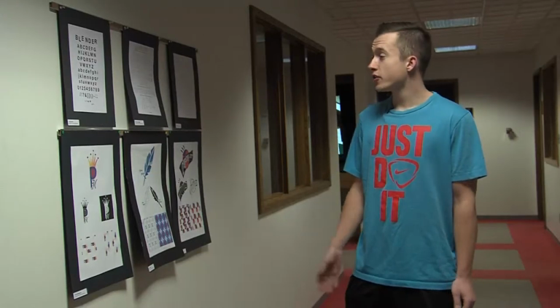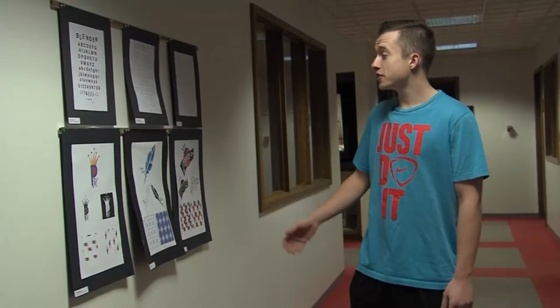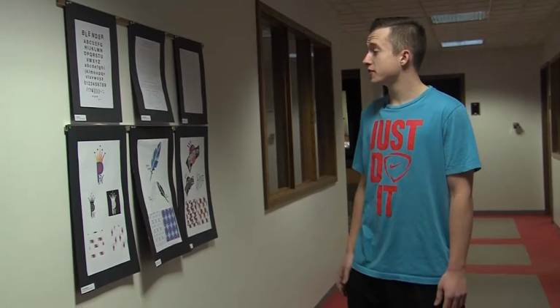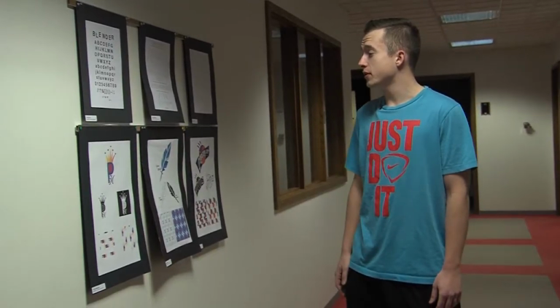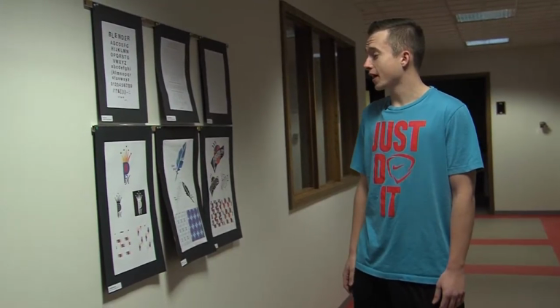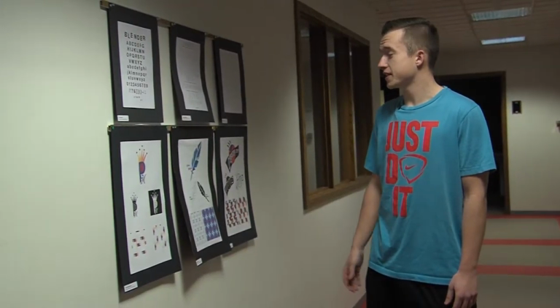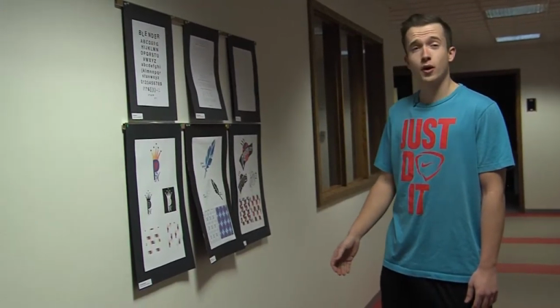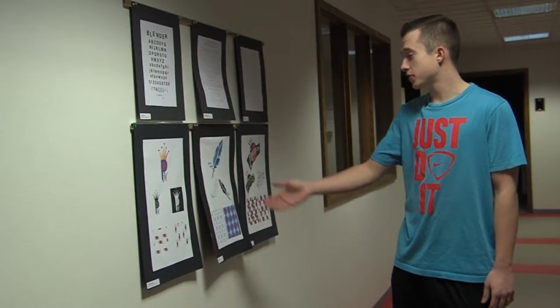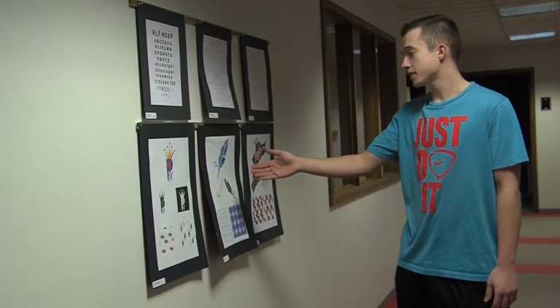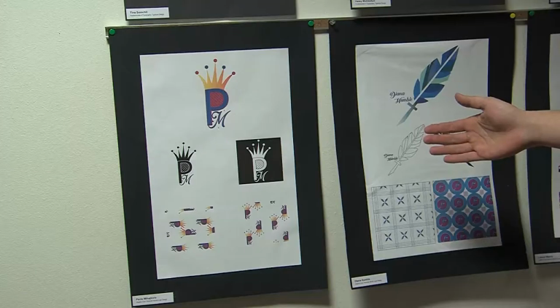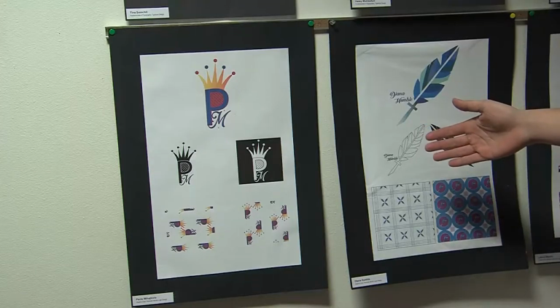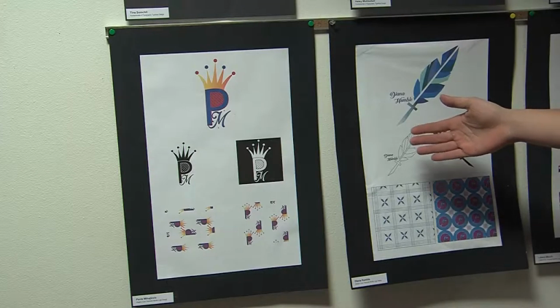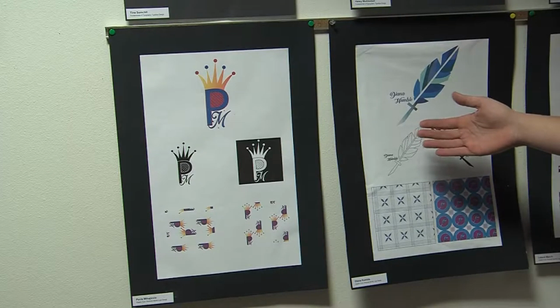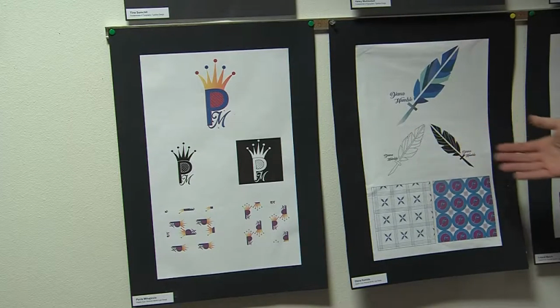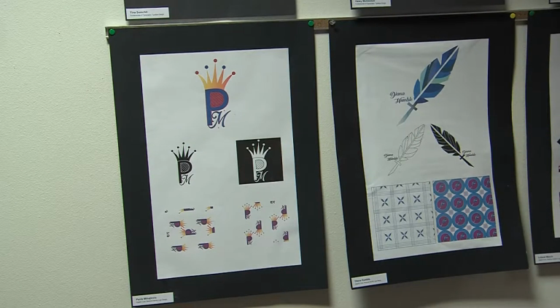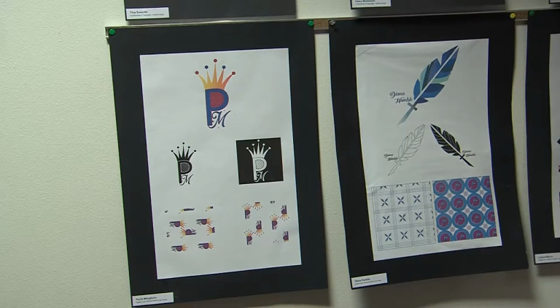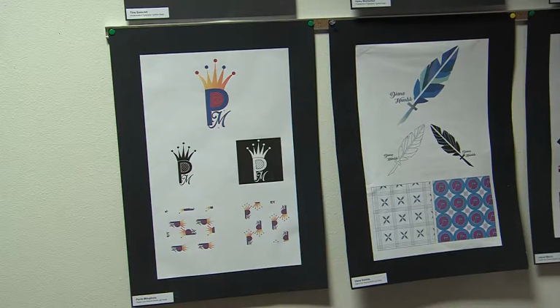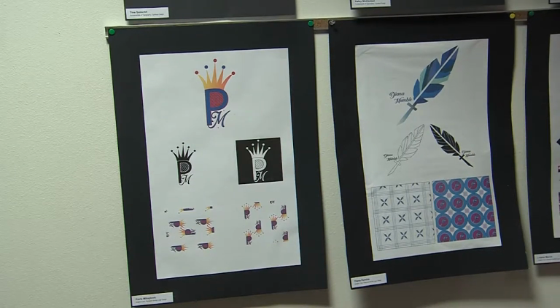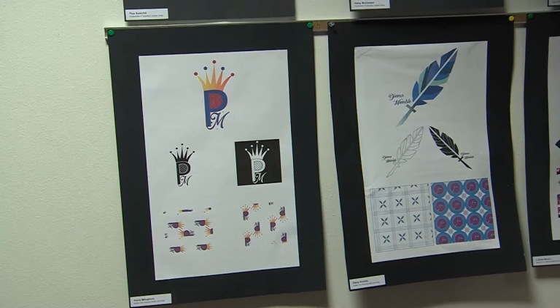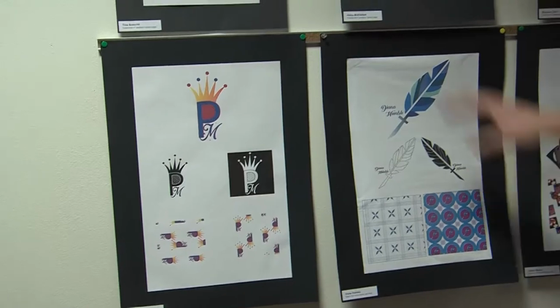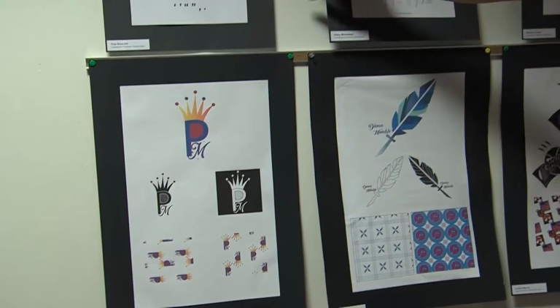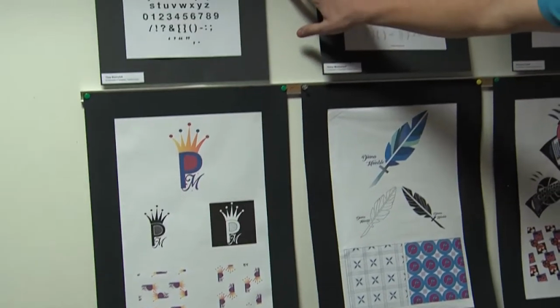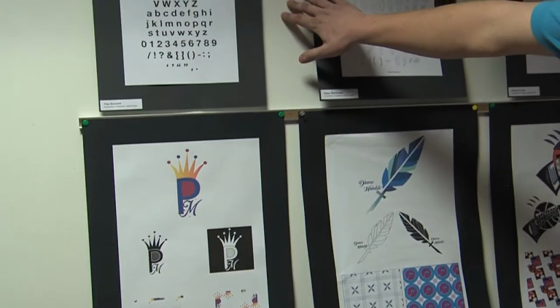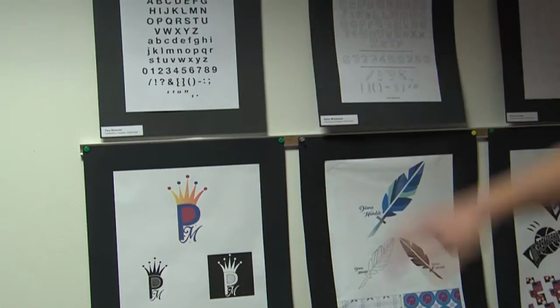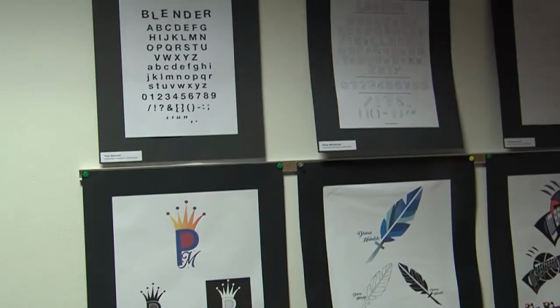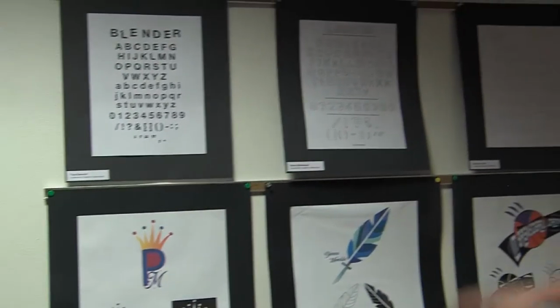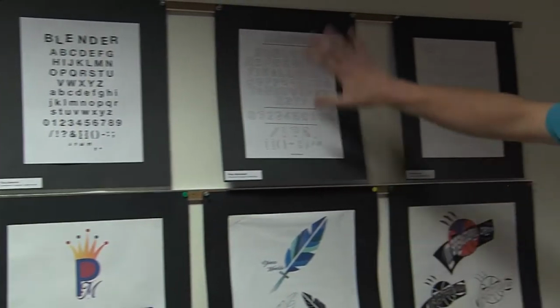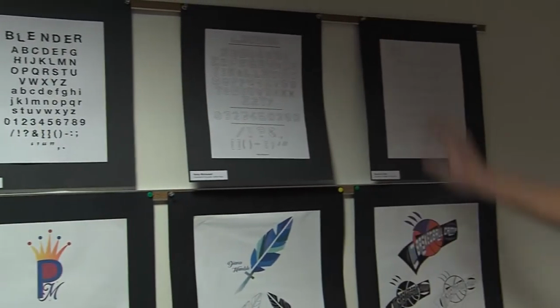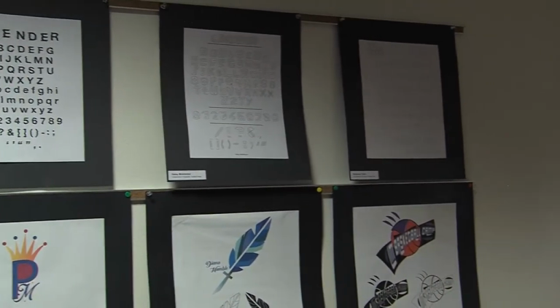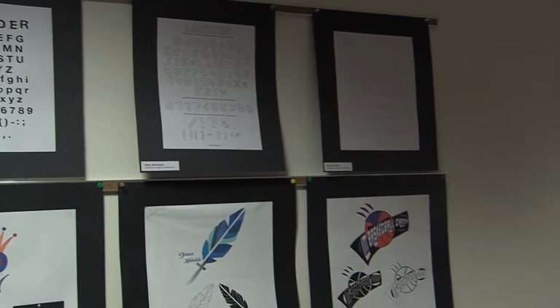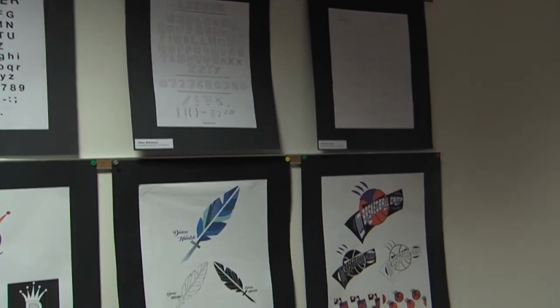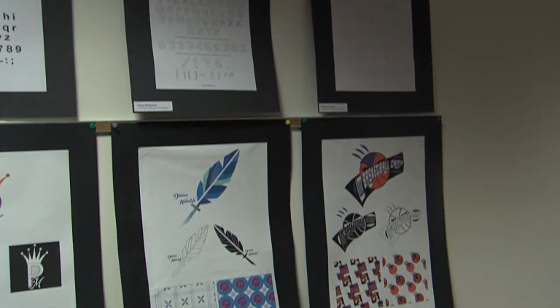The first thing you see when you walk in is the artwork of students. For the most part, I like it for the decor. It matches well with the white on the wall, and in general it comes together quite well.